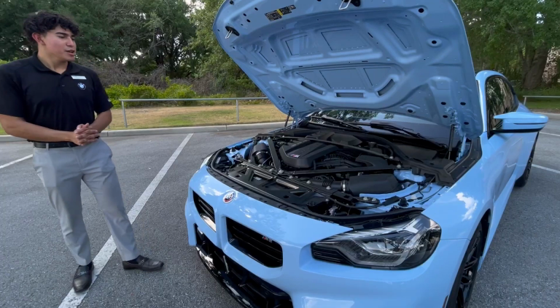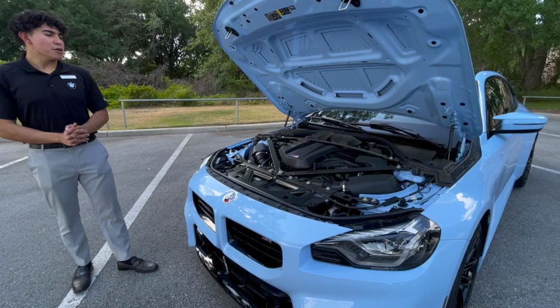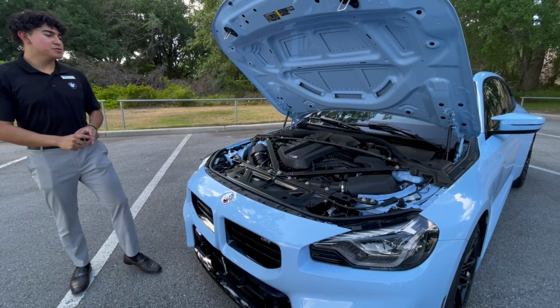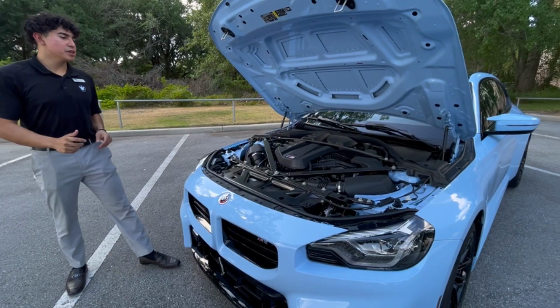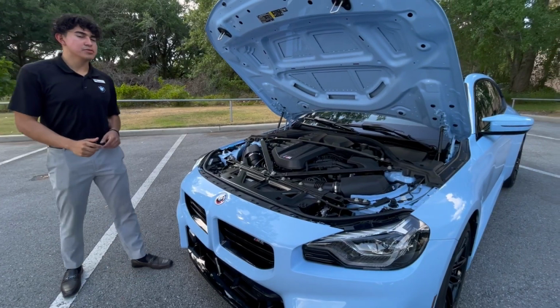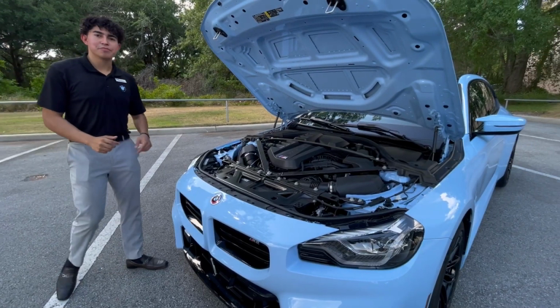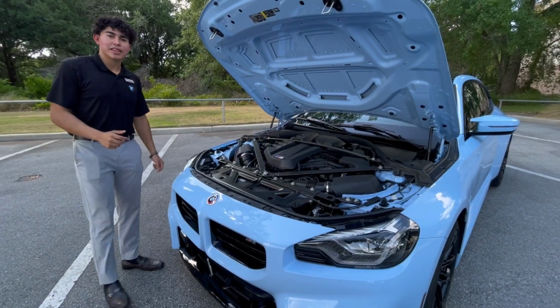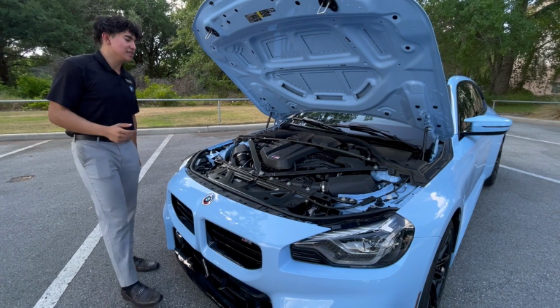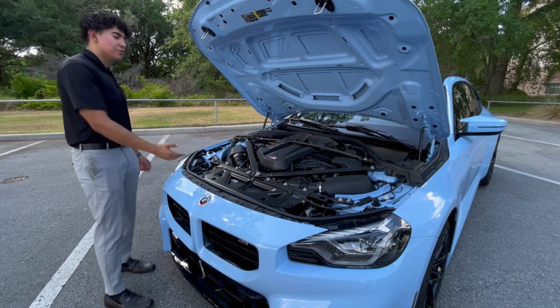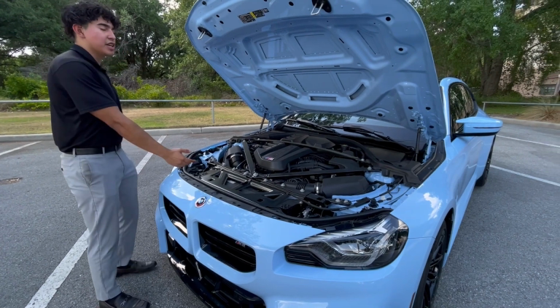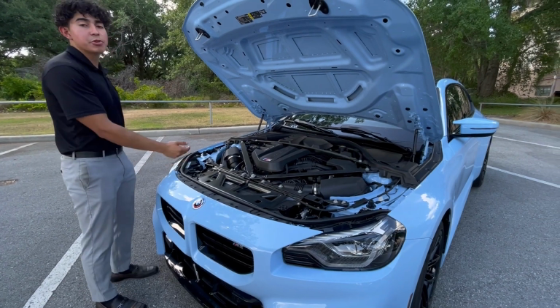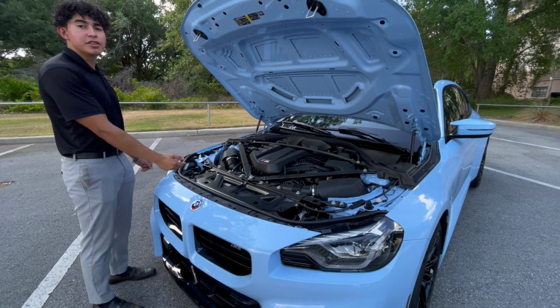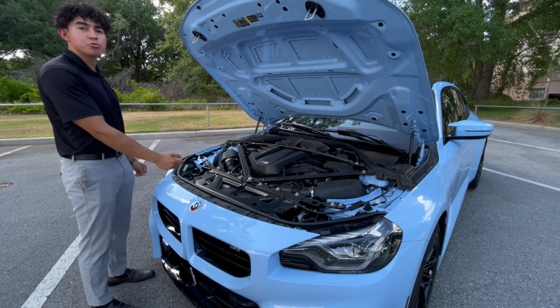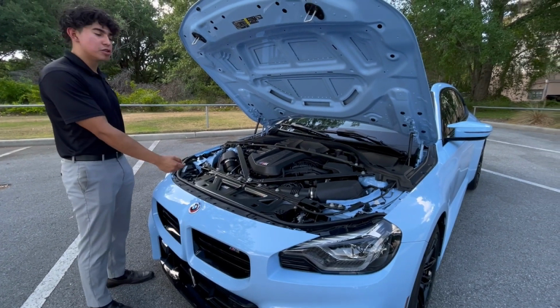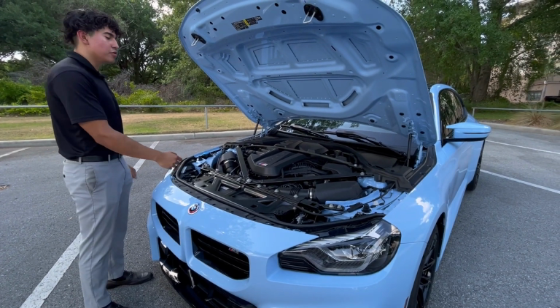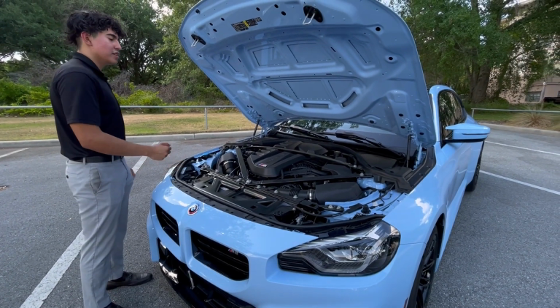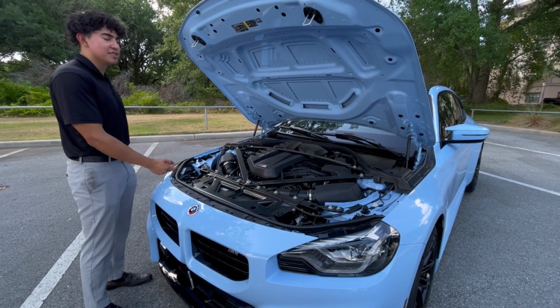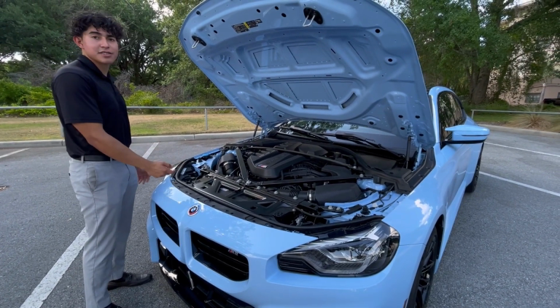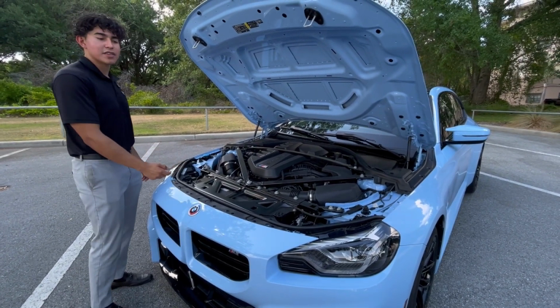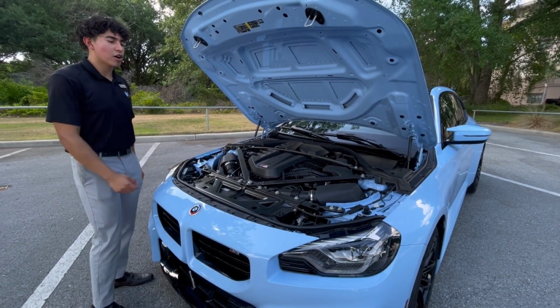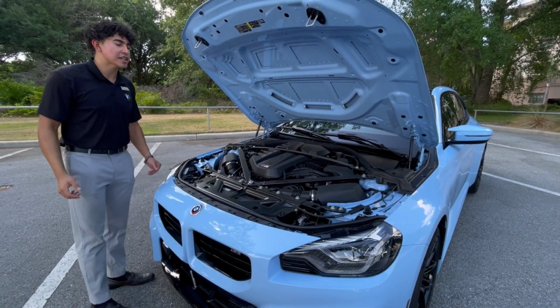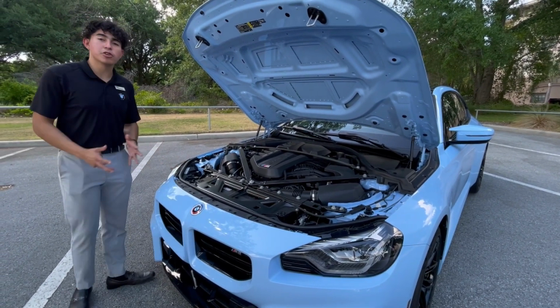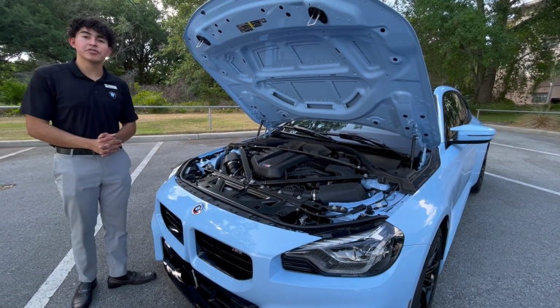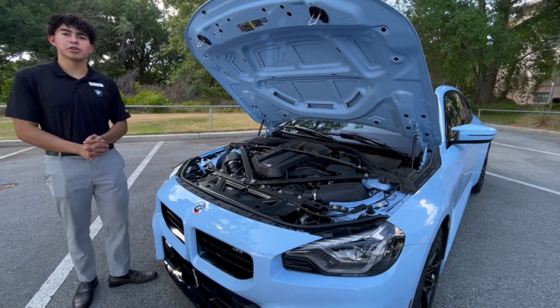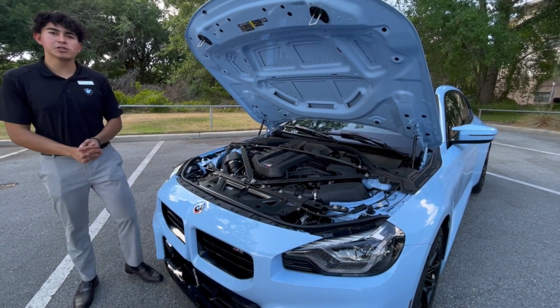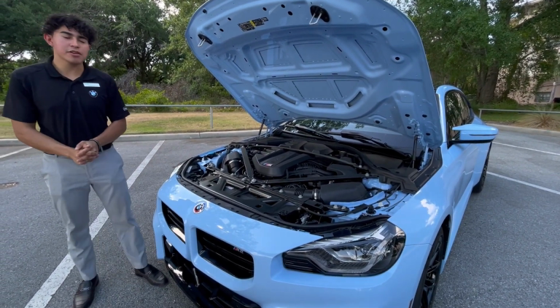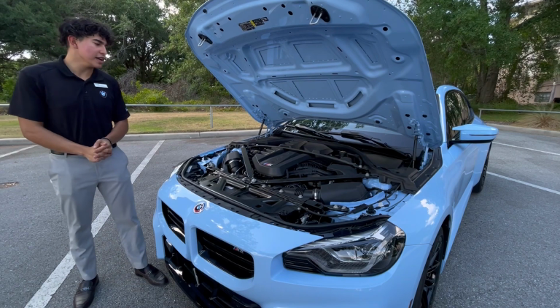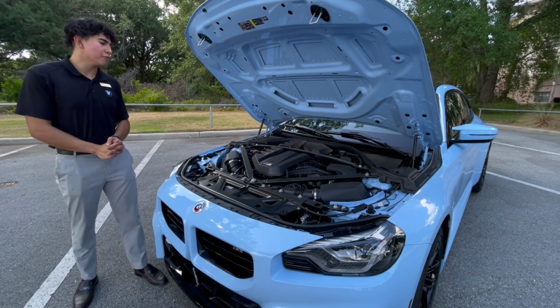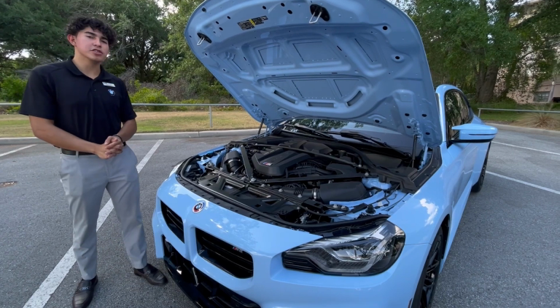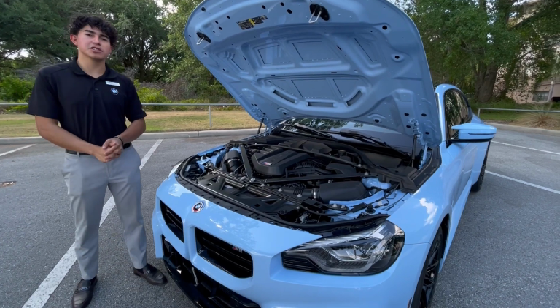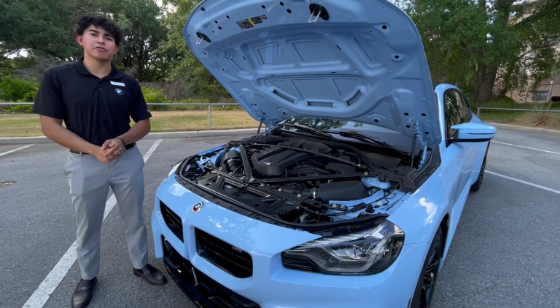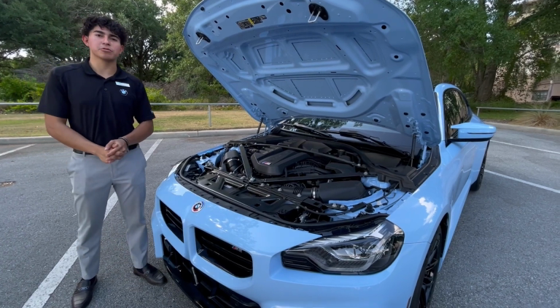Powering this BMW M2 is the S58 3-liter twin-turbo inline-six. The car makes 453 horsepower and 406 pound-feet of torque.